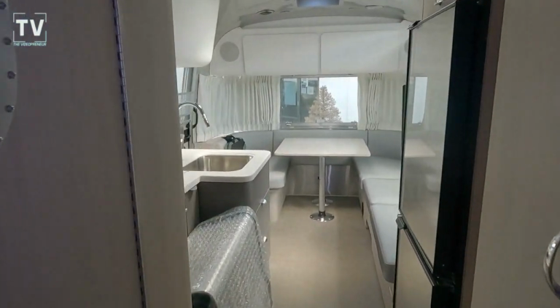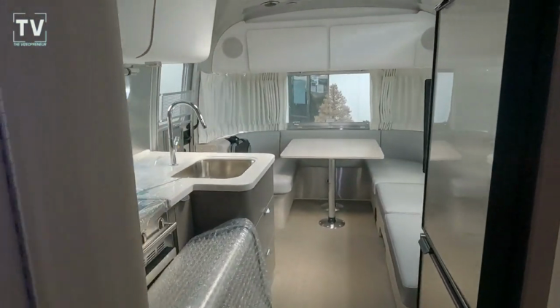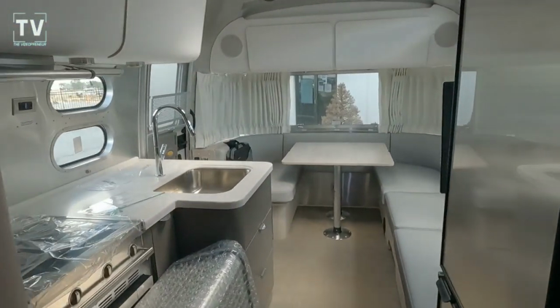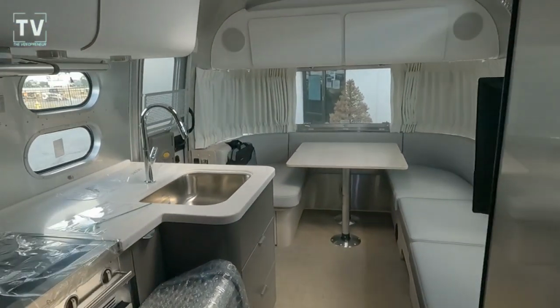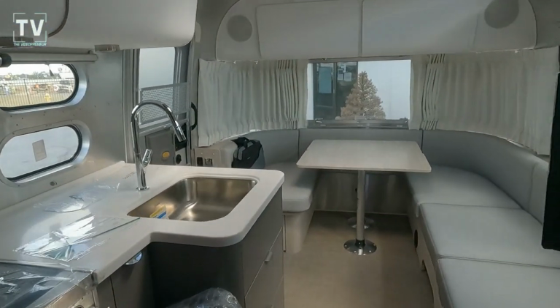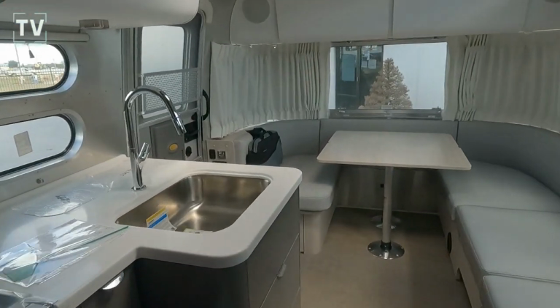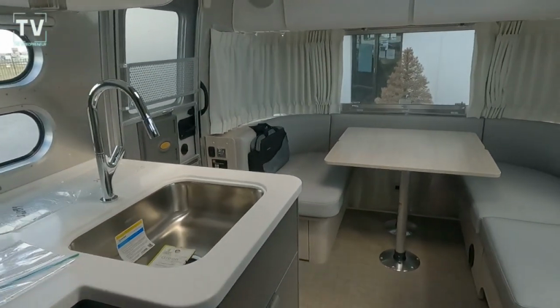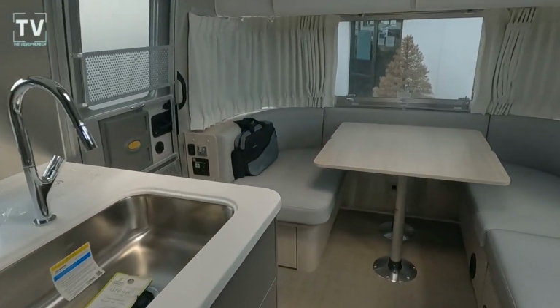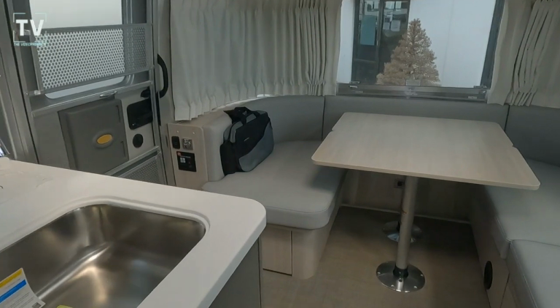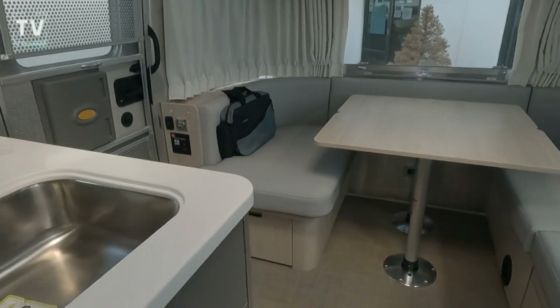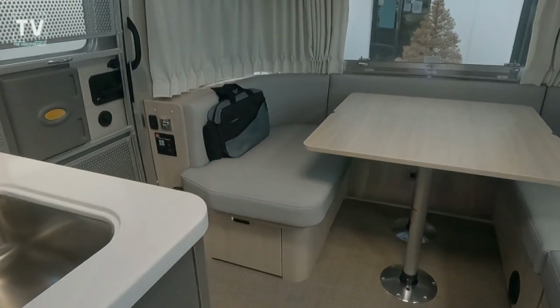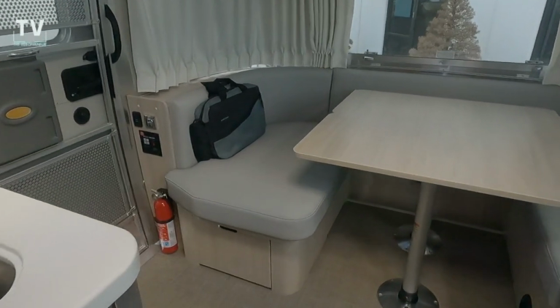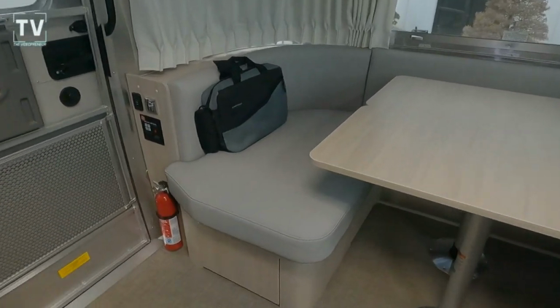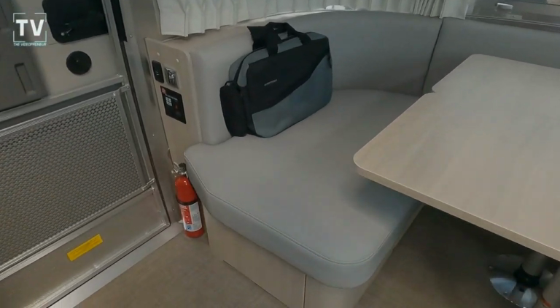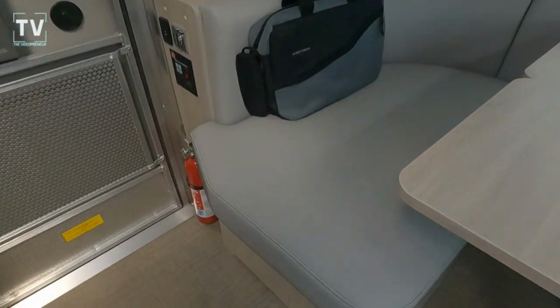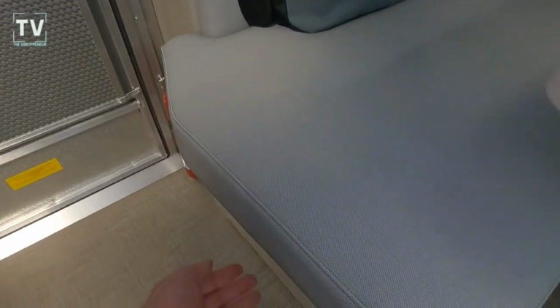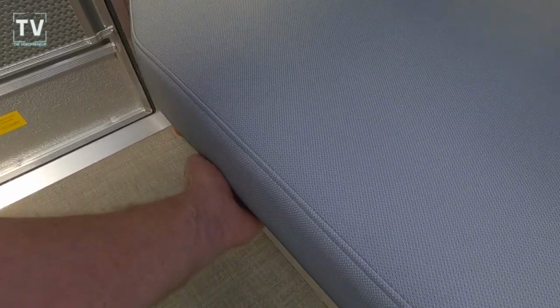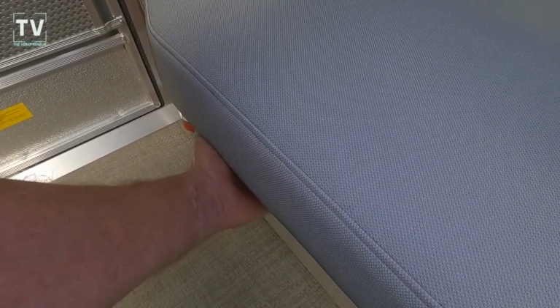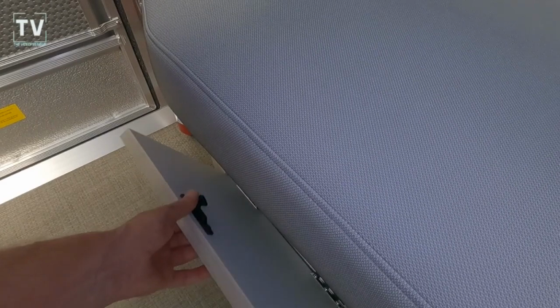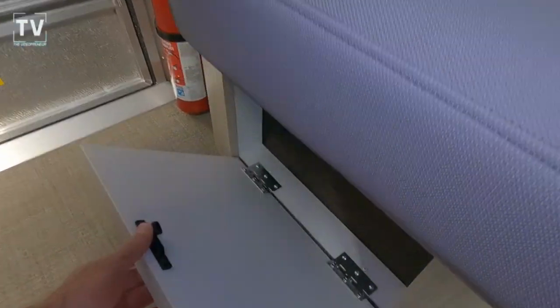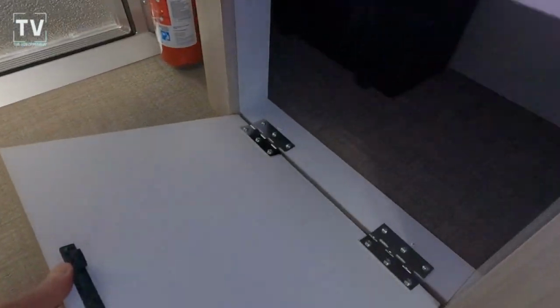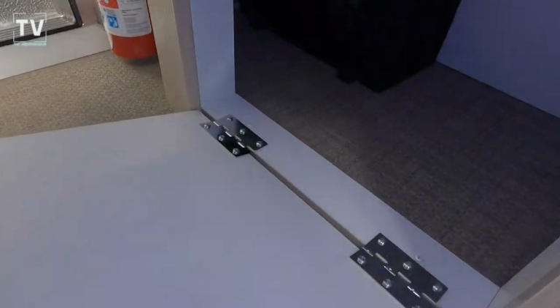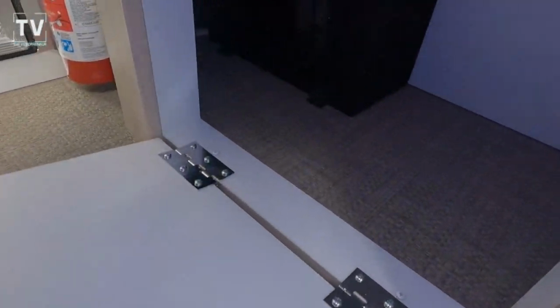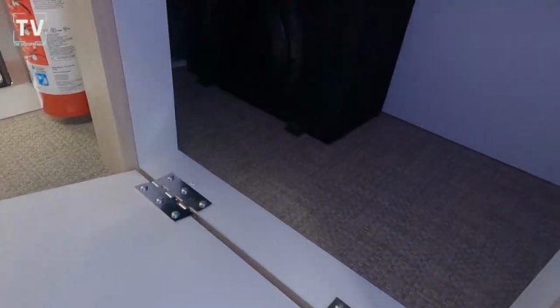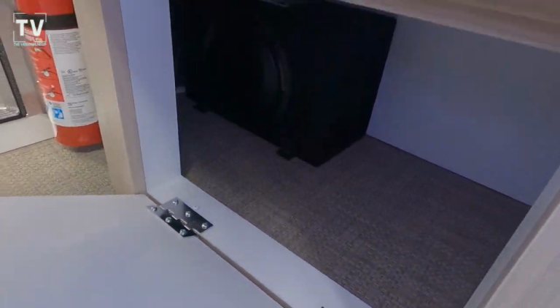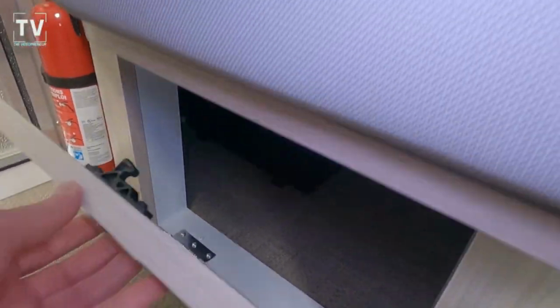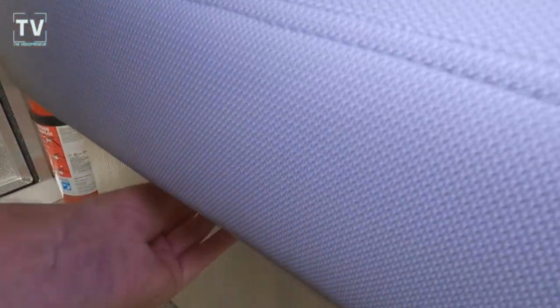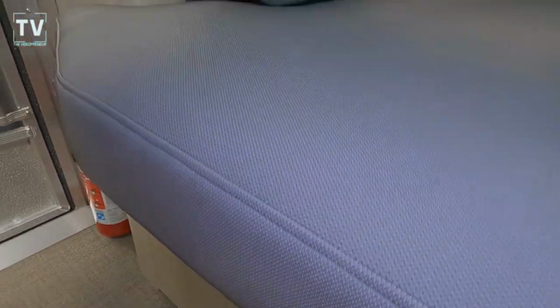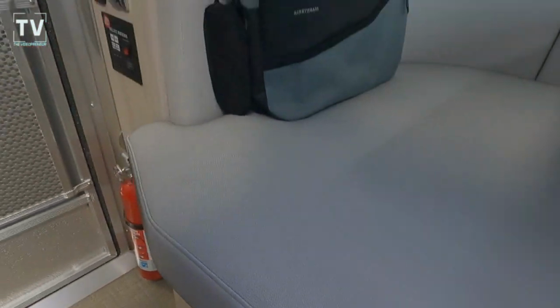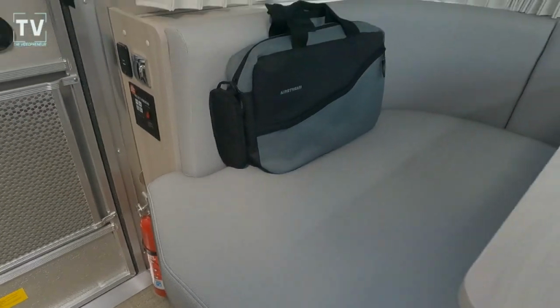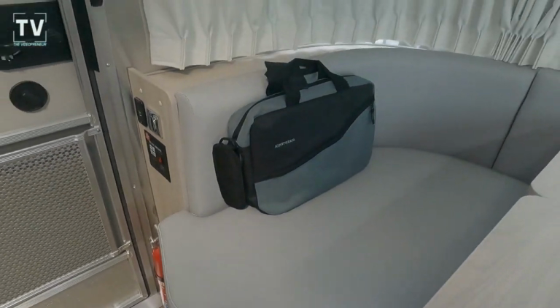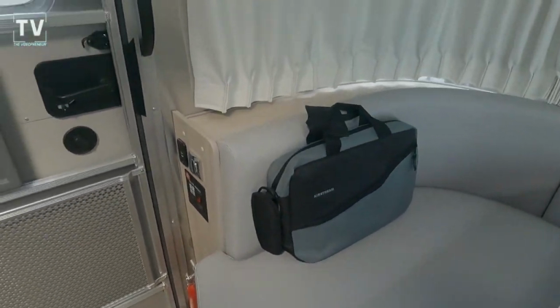As we take another look around, we have luxury woven vinyl flooring — just a really nice flooring, very unique — and Corian countertops.